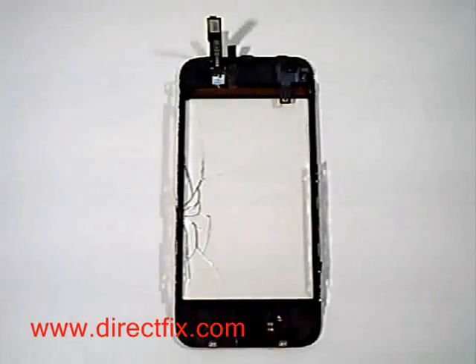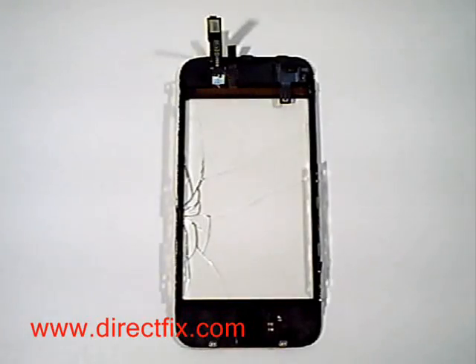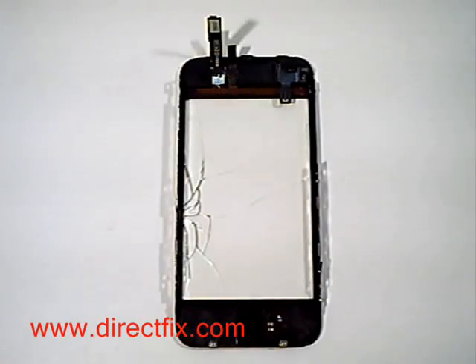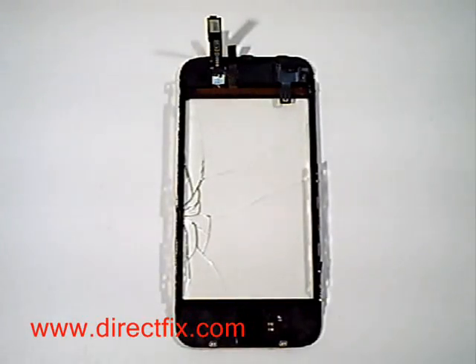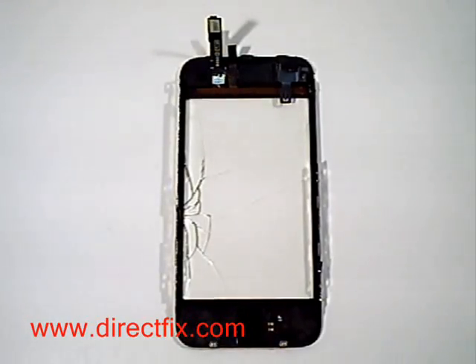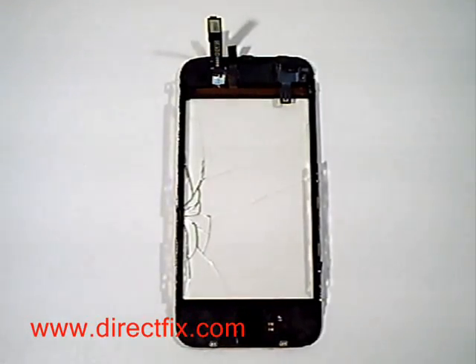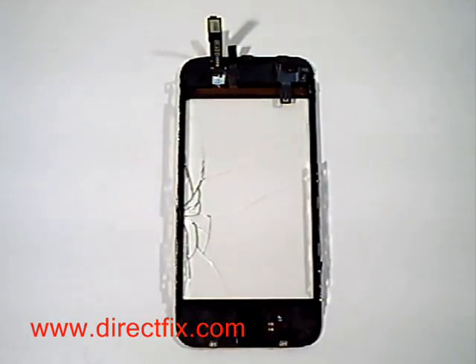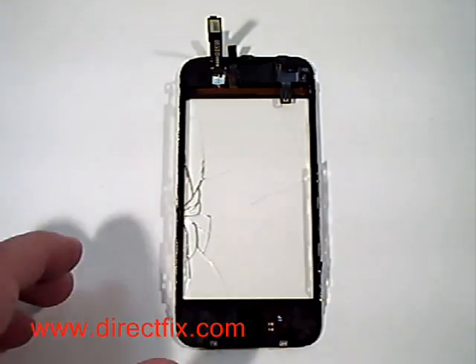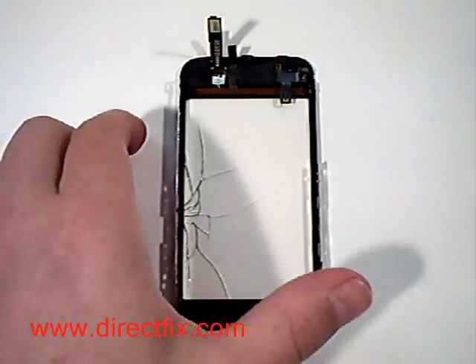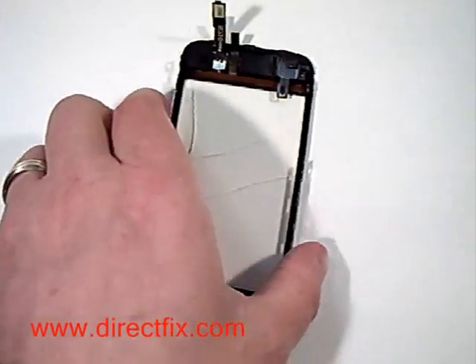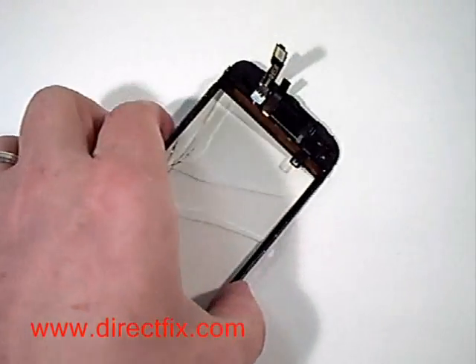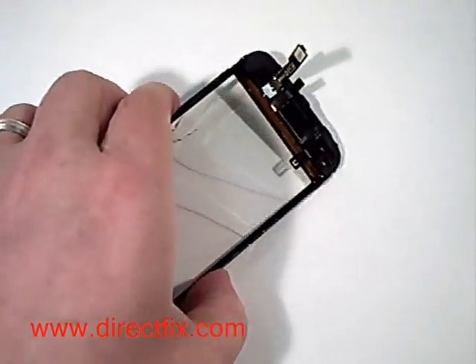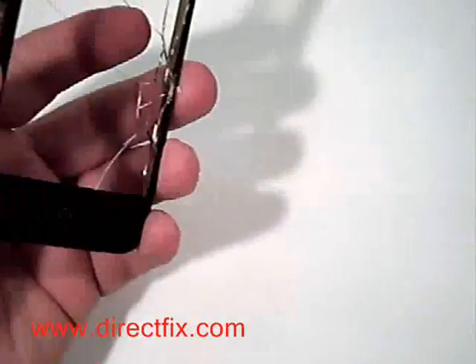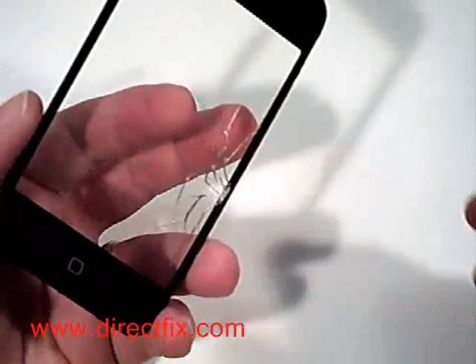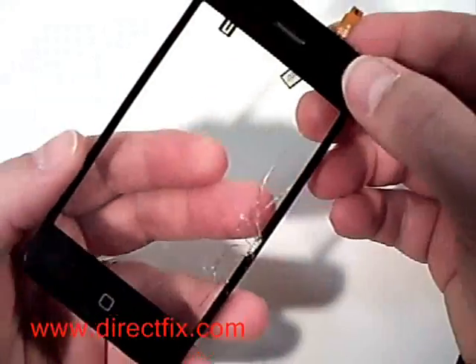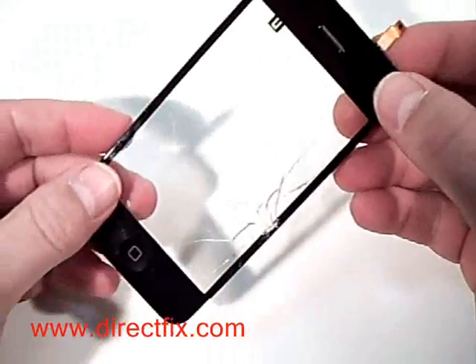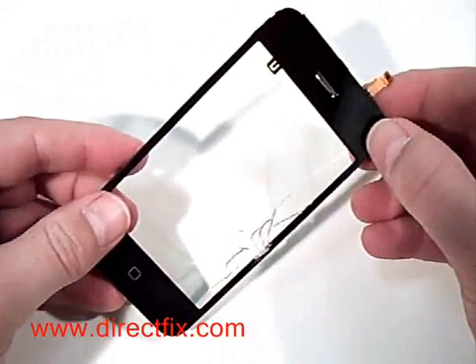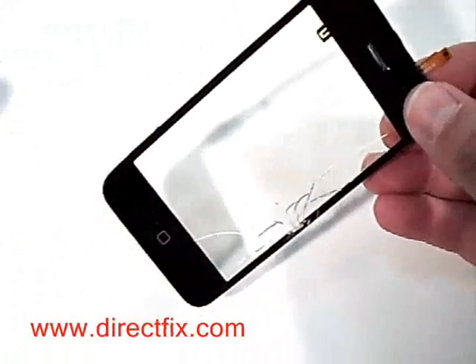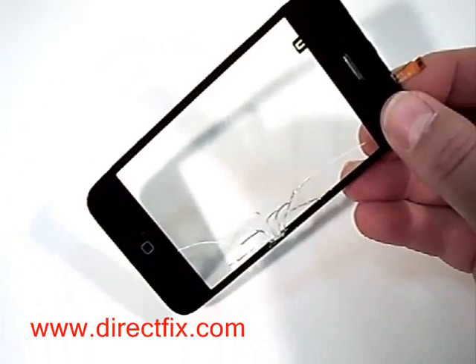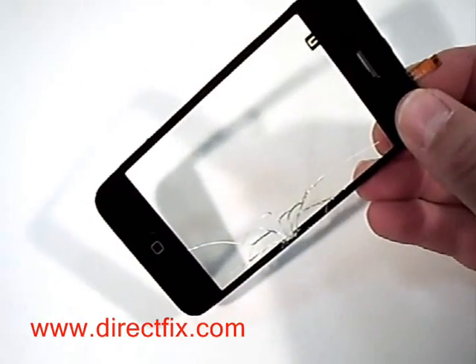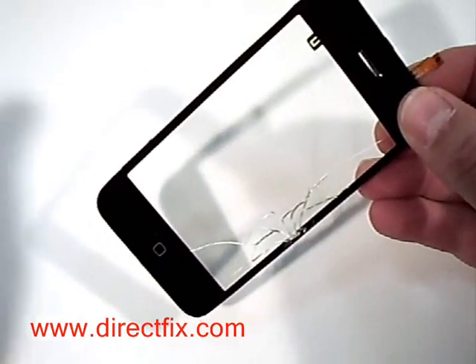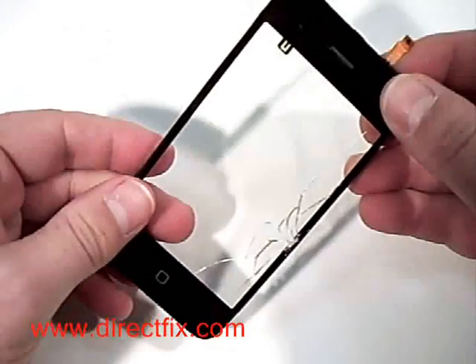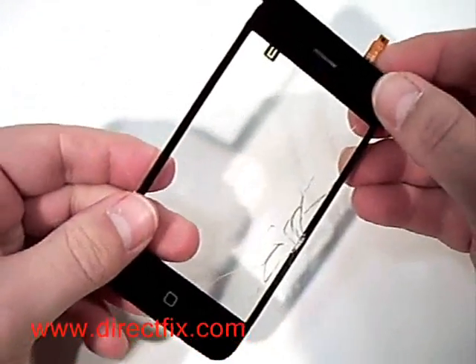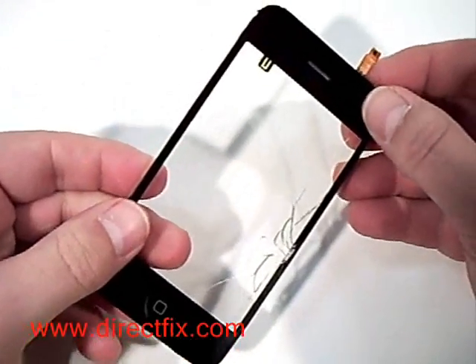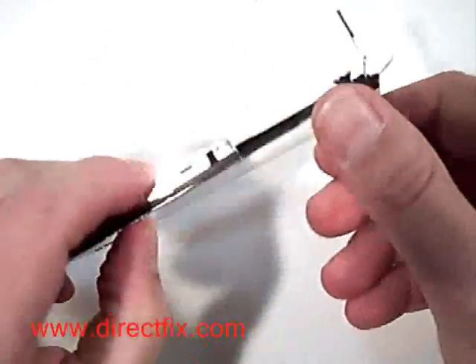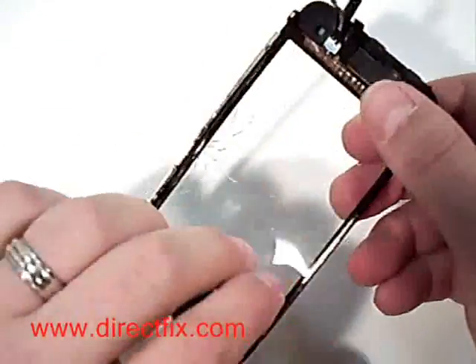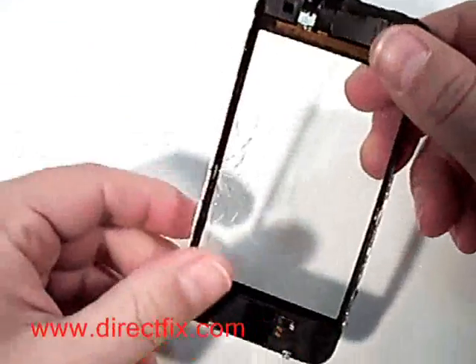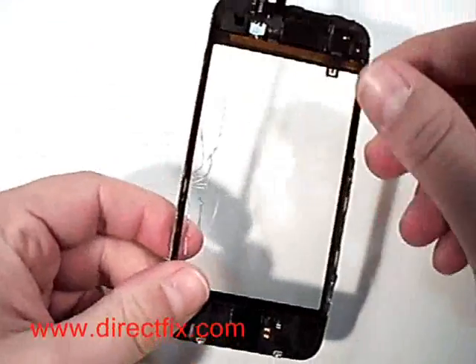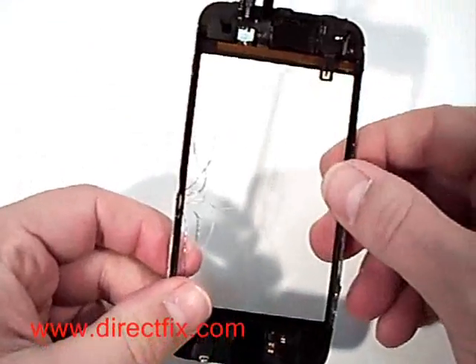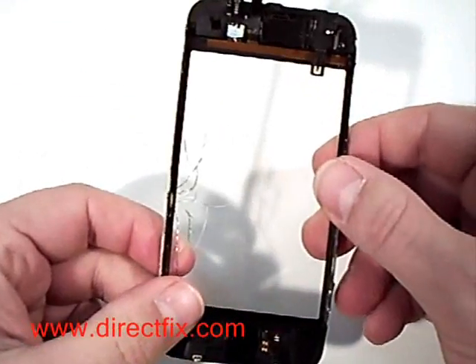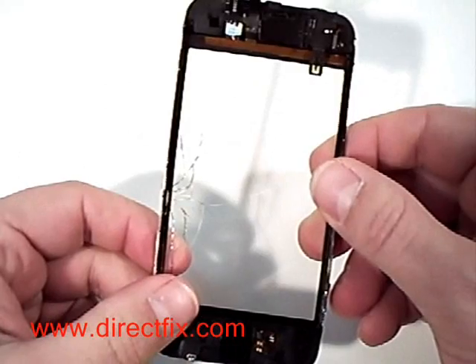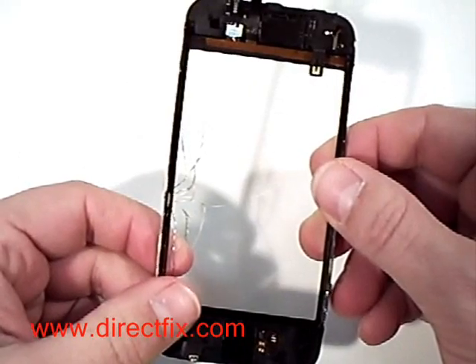If you have cracked your iPhone 3GS touch panel, we're now going to show you the directions on how to replace the touch panel that is cracked. We're now going to remove the broken digitizer touch panel from the frame.